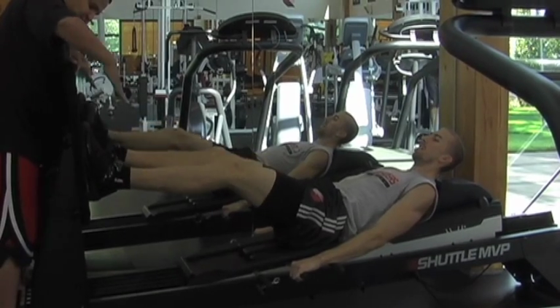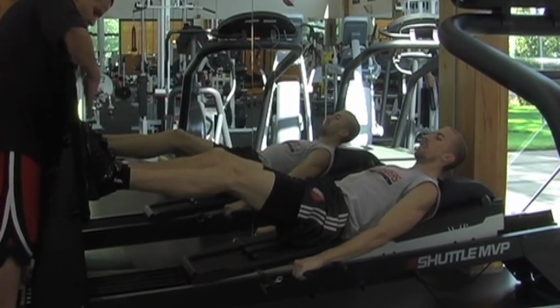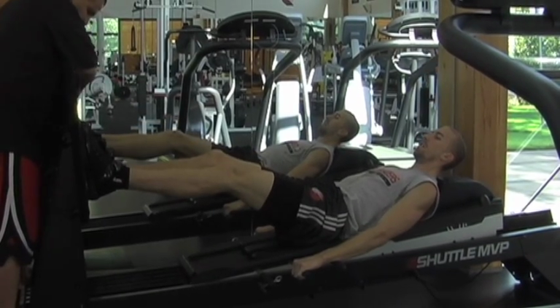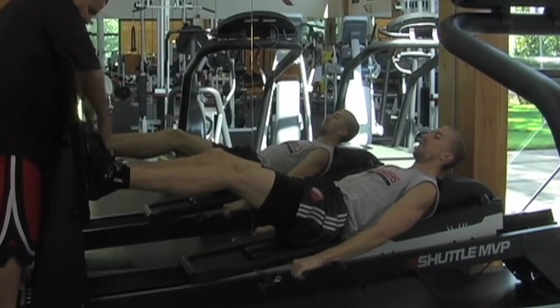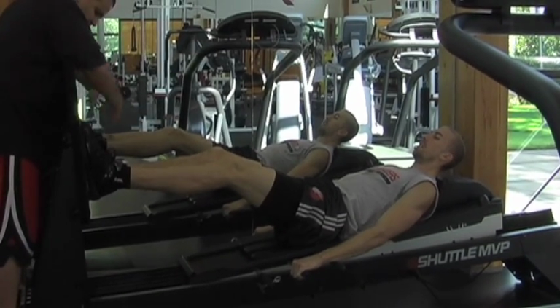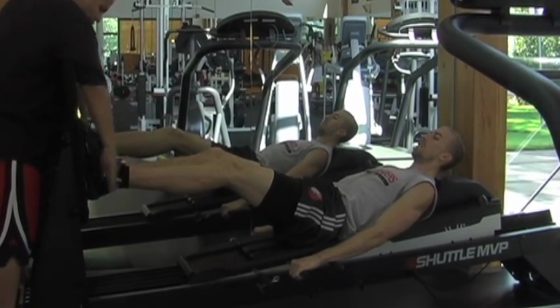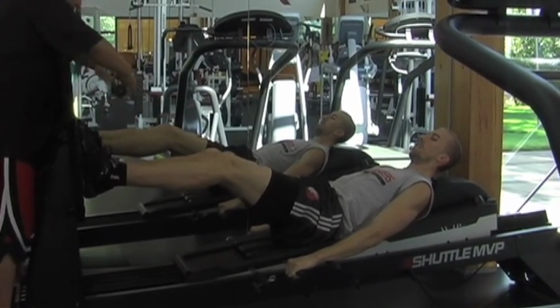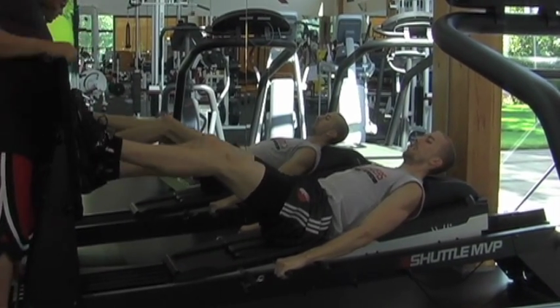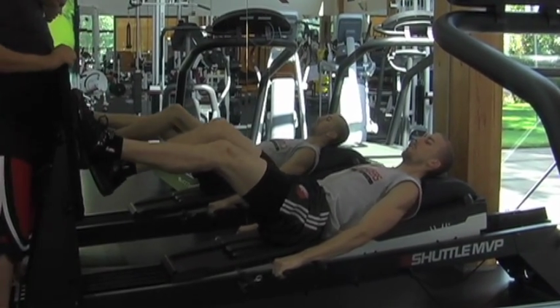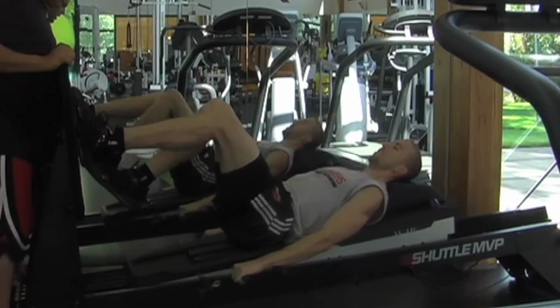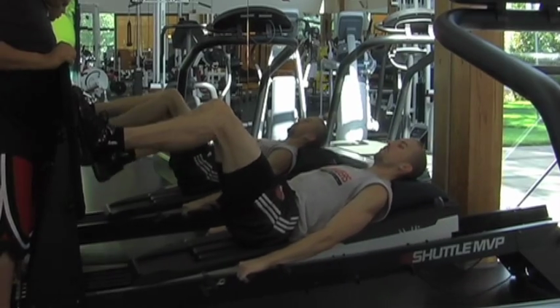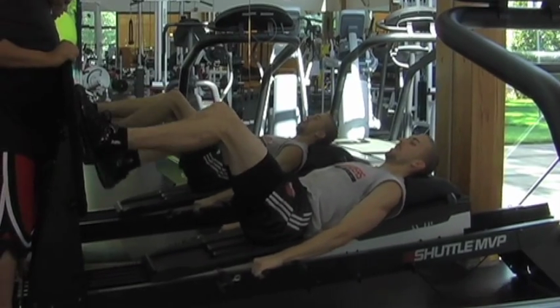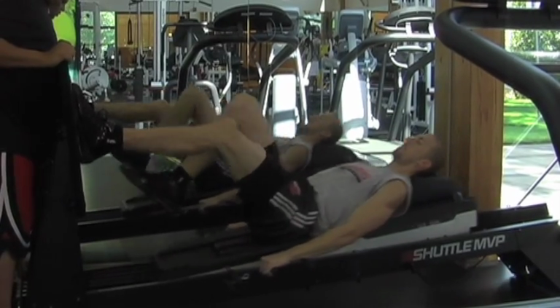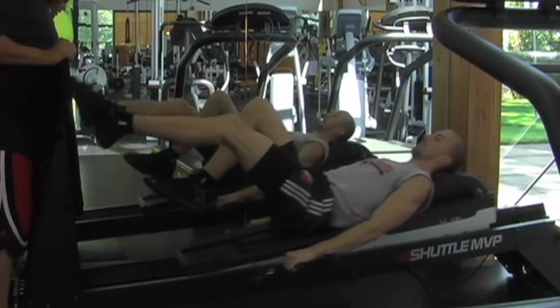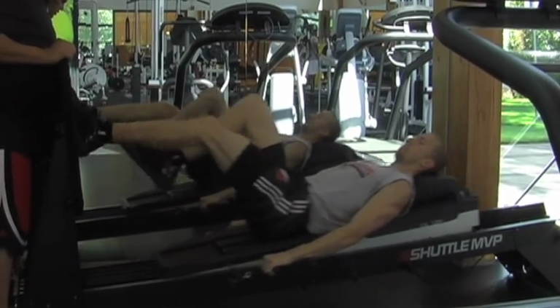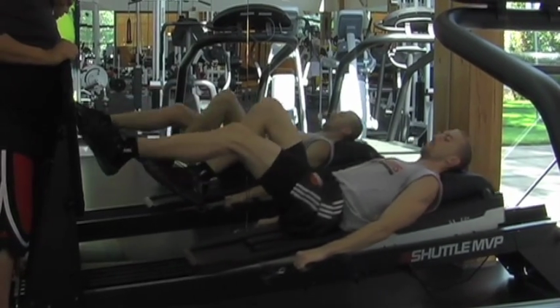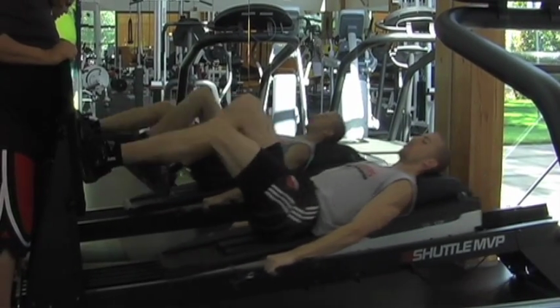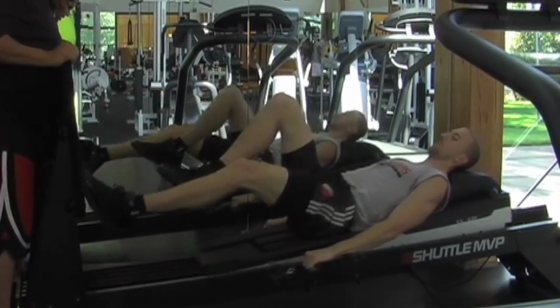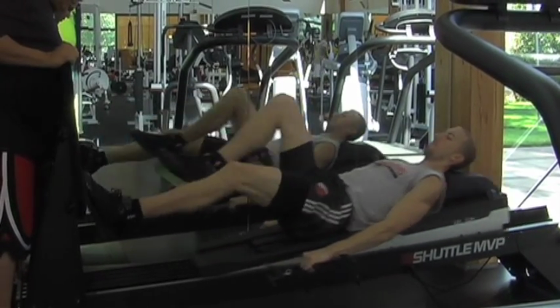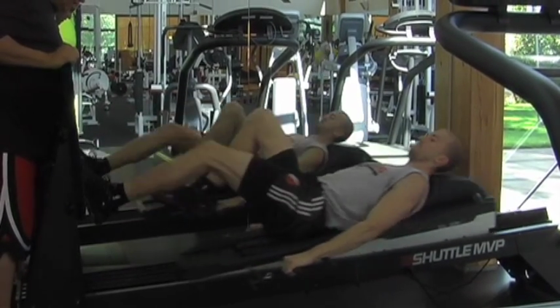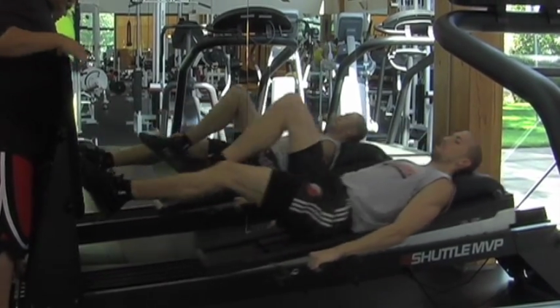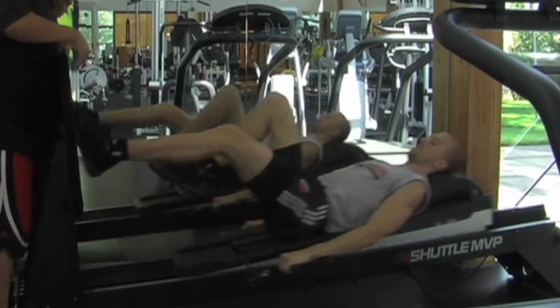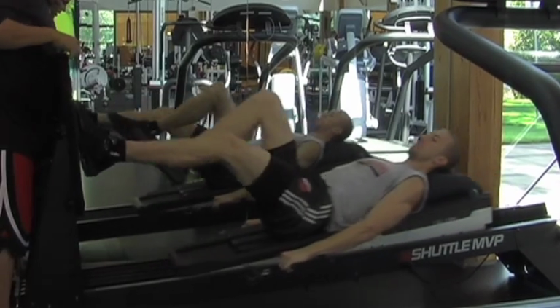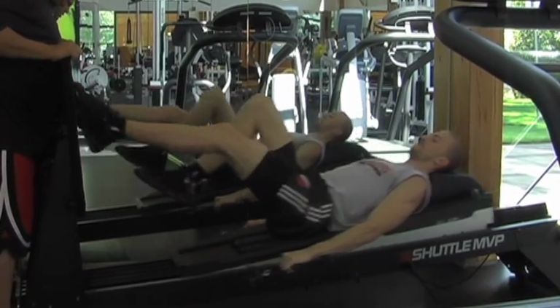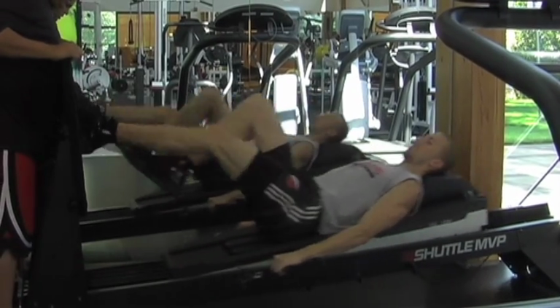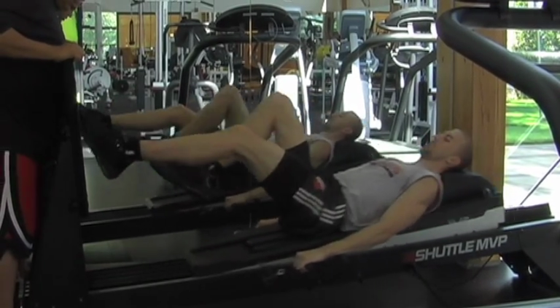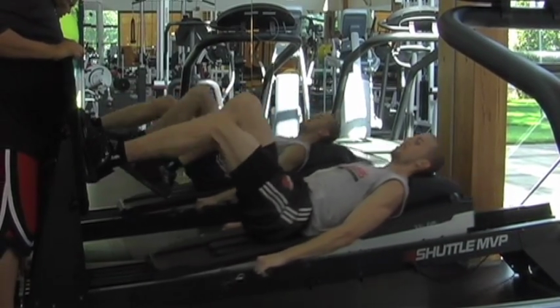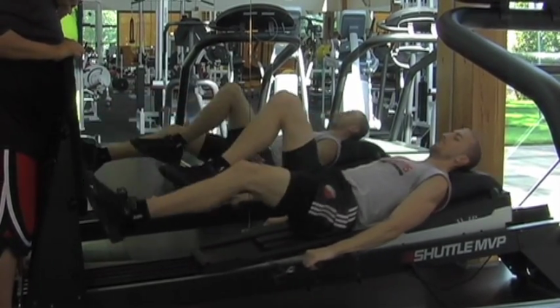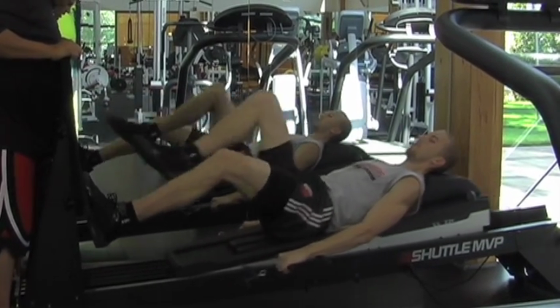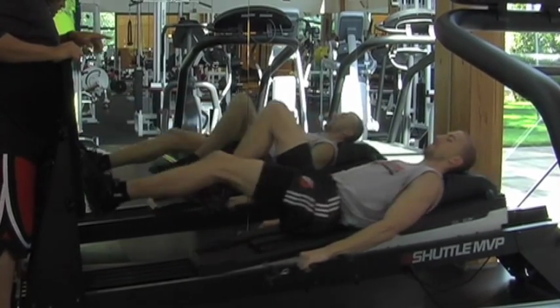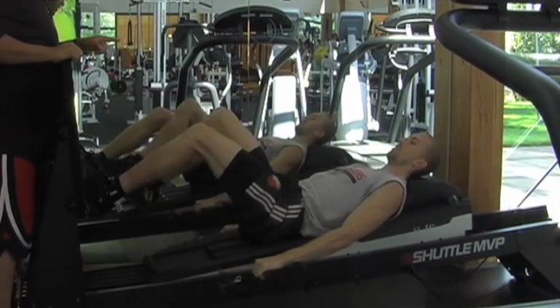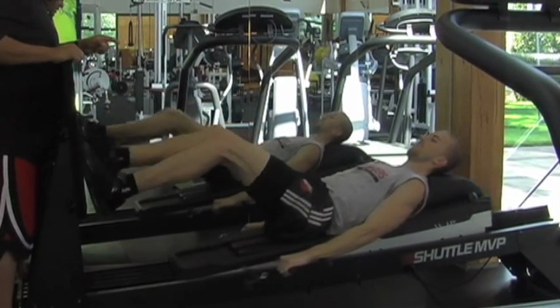He goes one, two, three, four, five — right leg only. Then repeats the sequence on the right leg, hitting all five spots again. Then he switches to the alternate leg and goes through the five spots again.